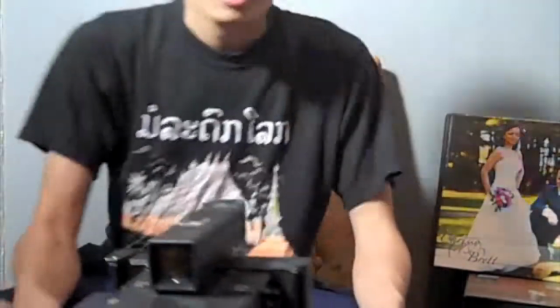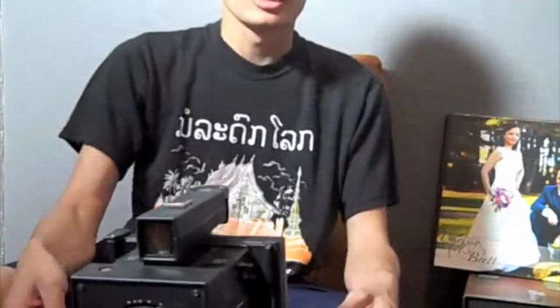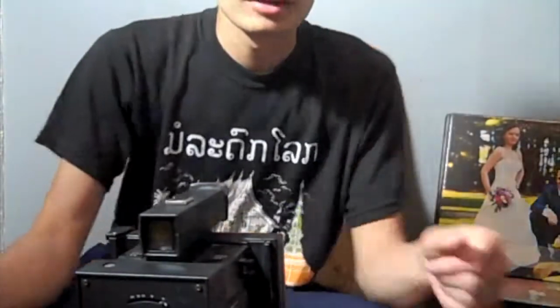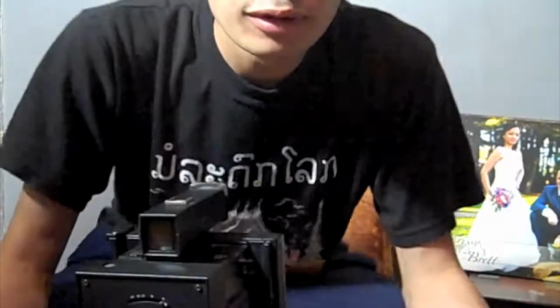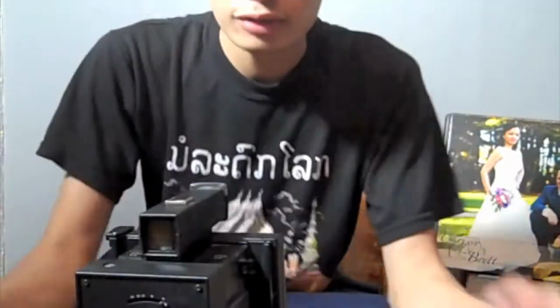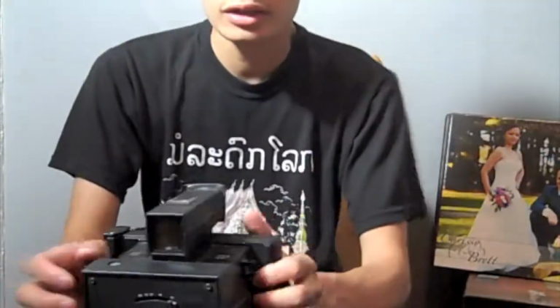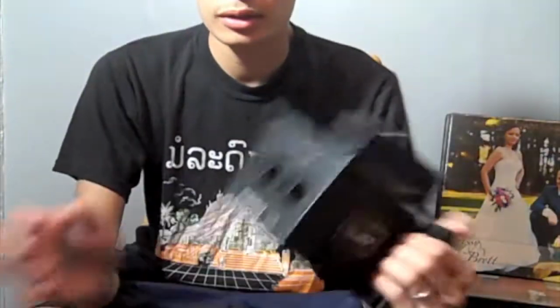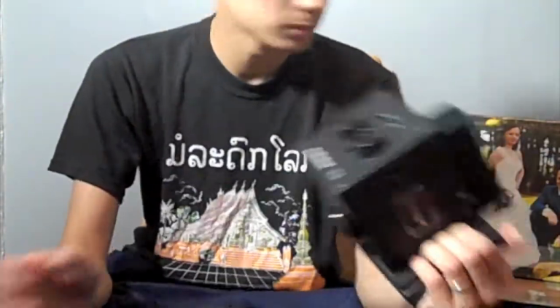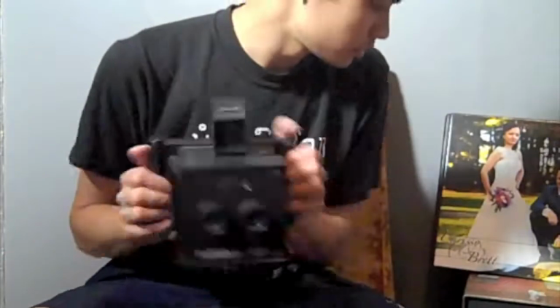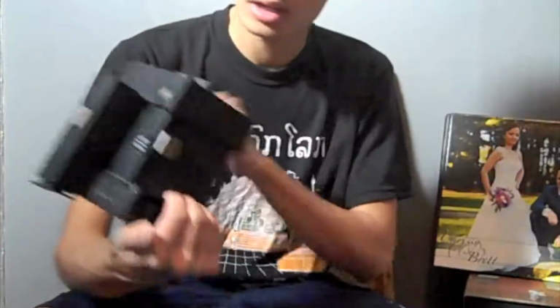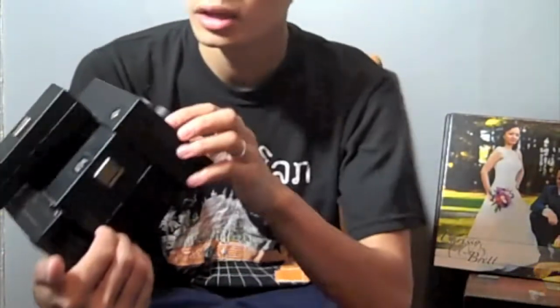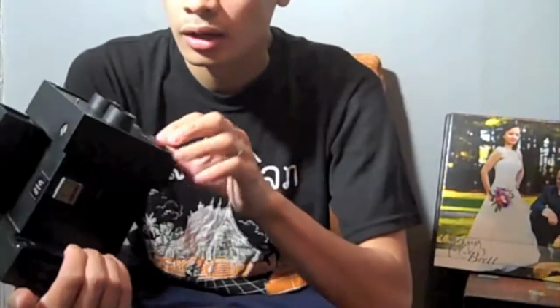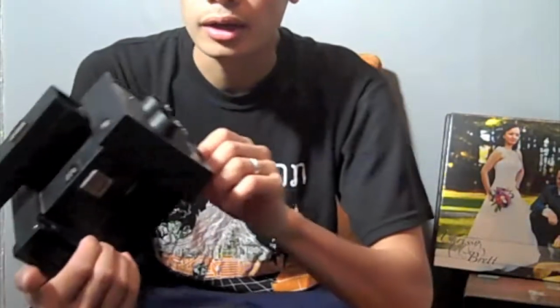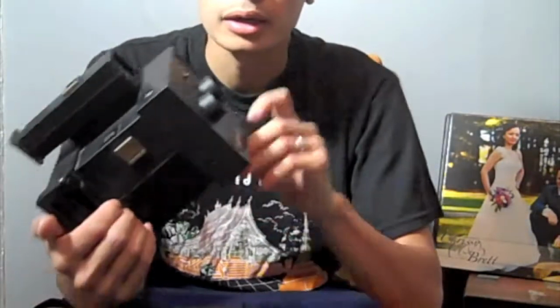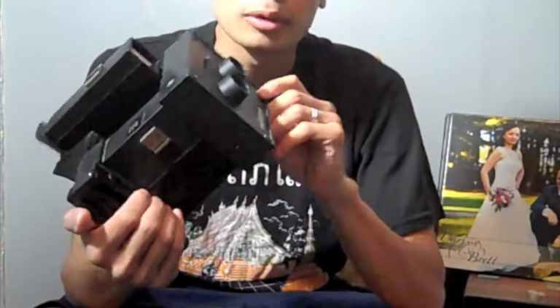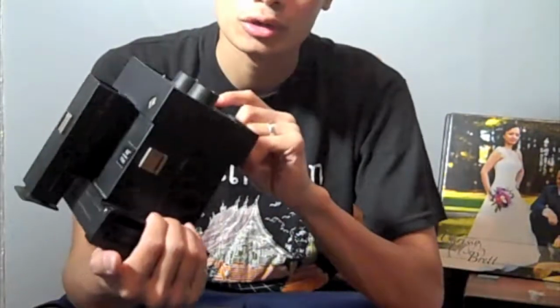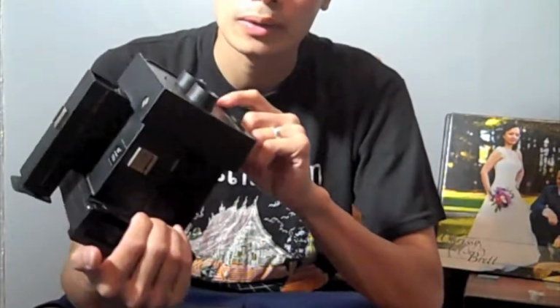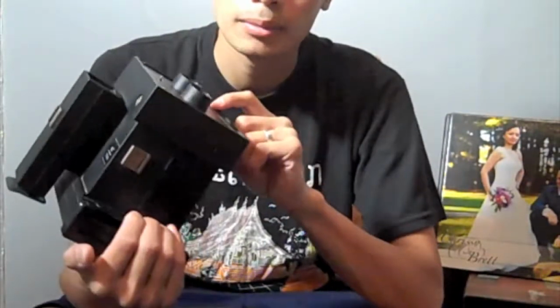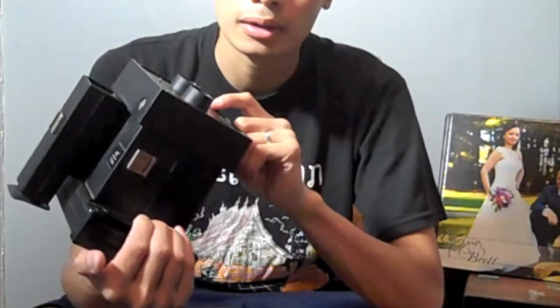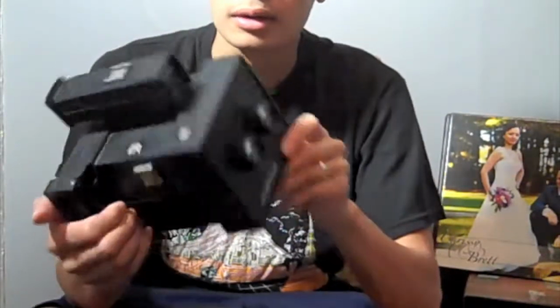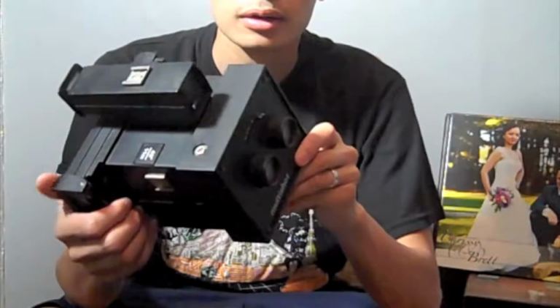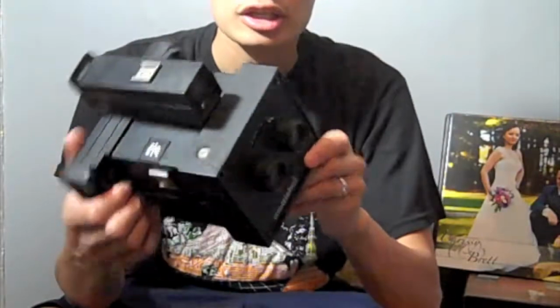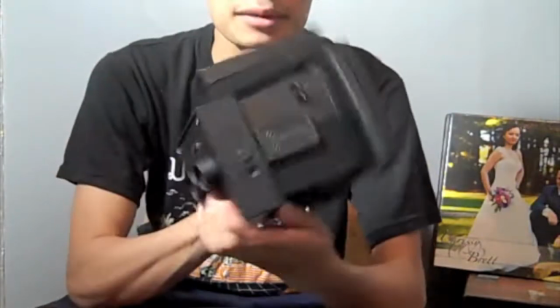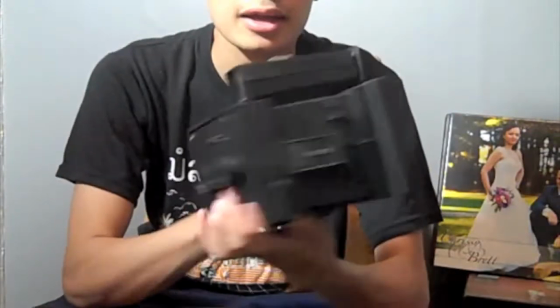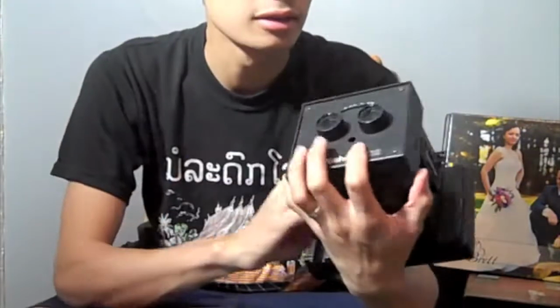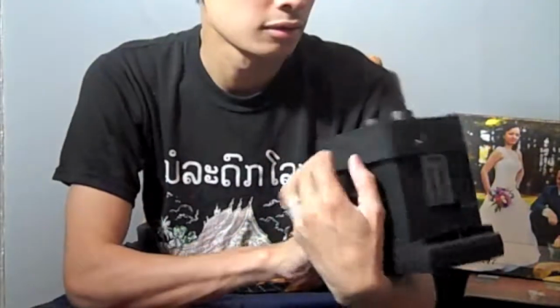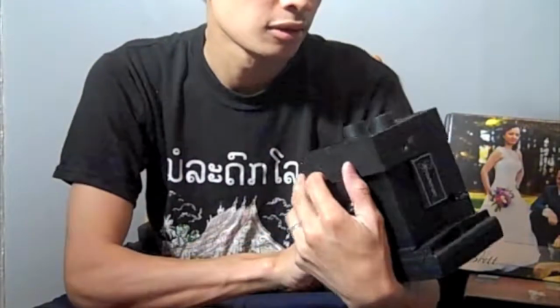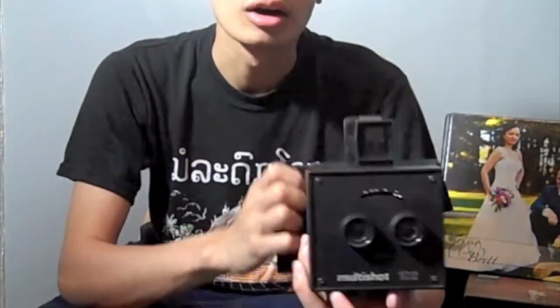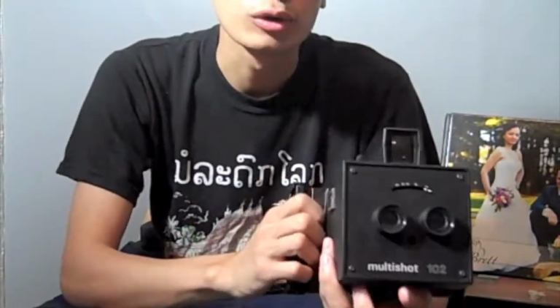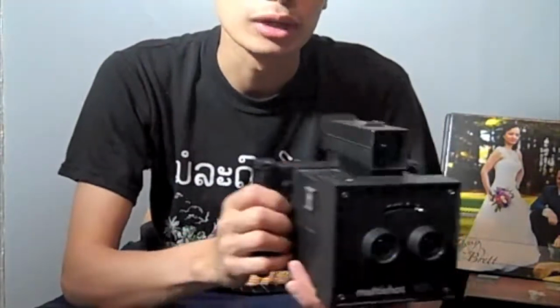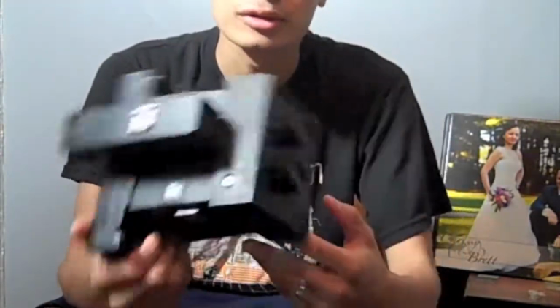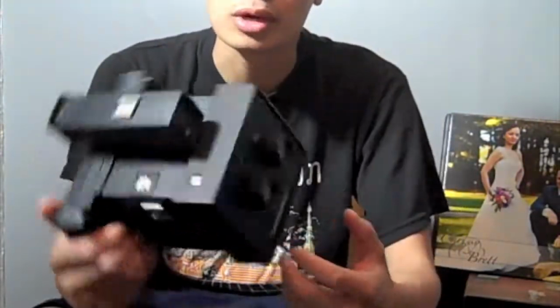Hey, it's Ollie from Foley Photography. Today I am going to show you how I got my Shackman 102 camera to work.